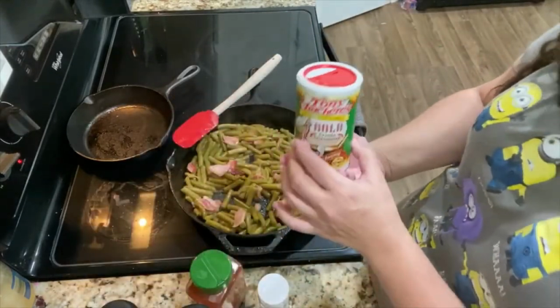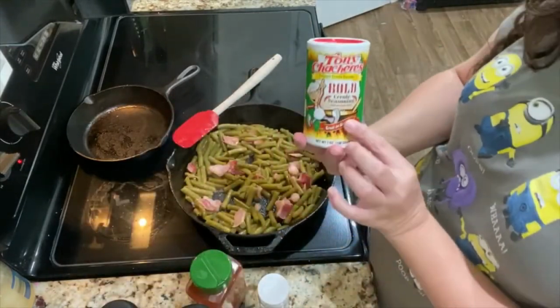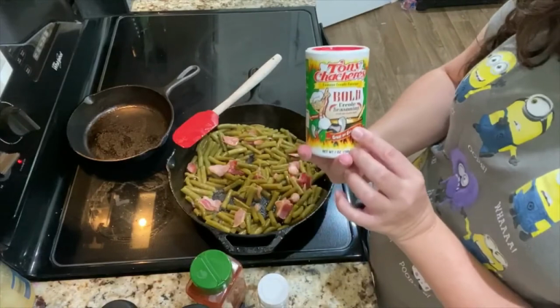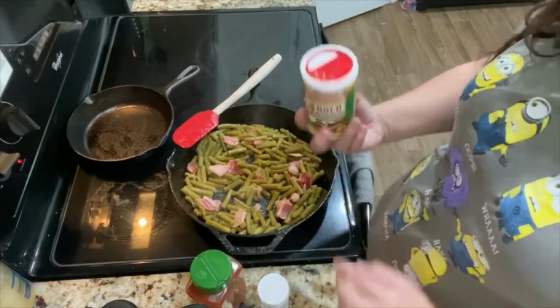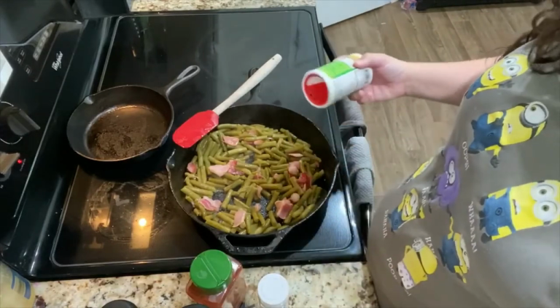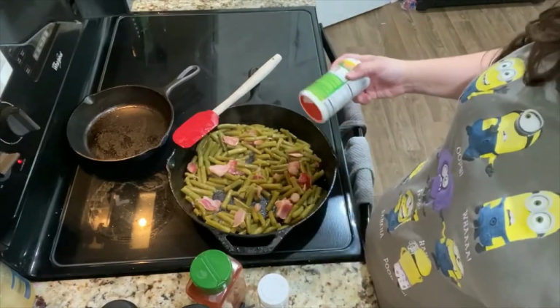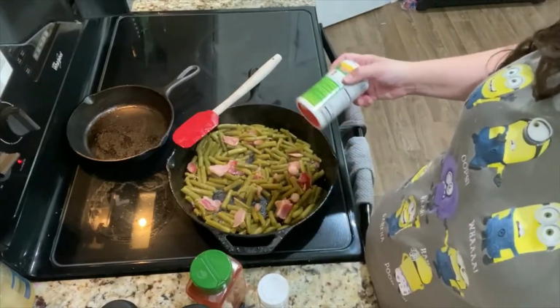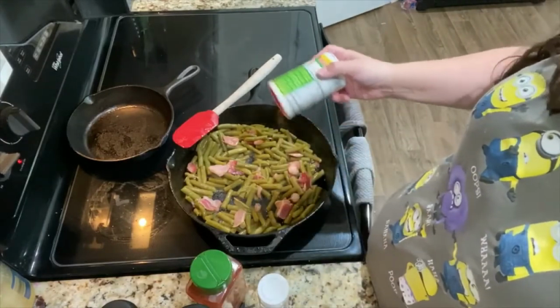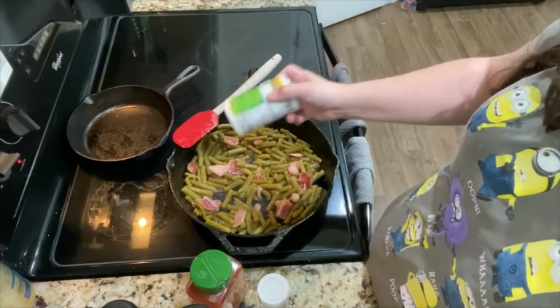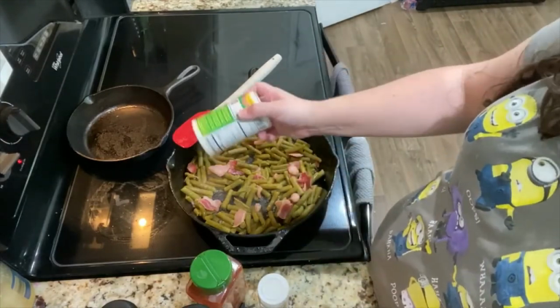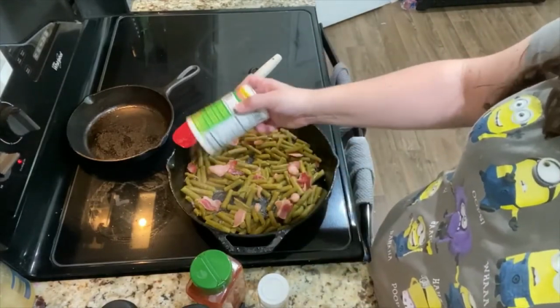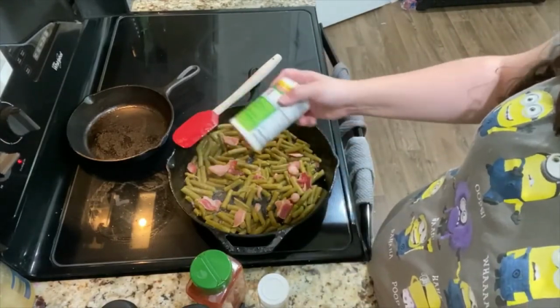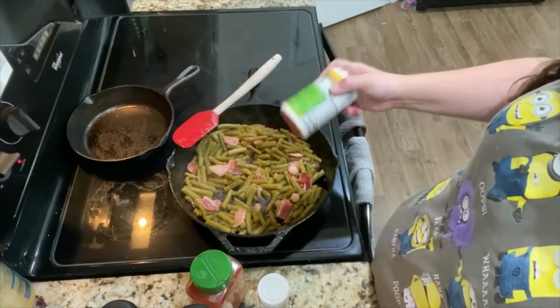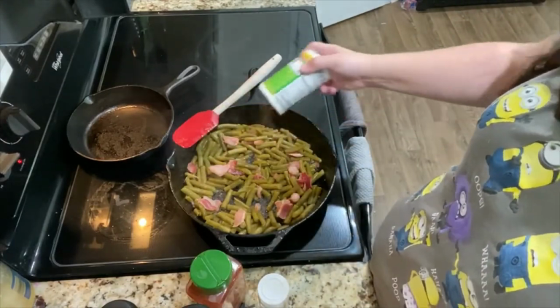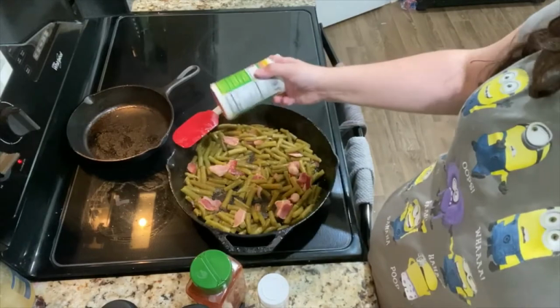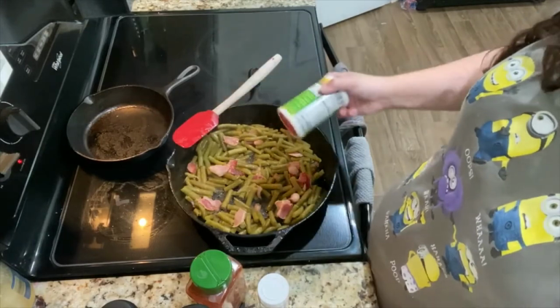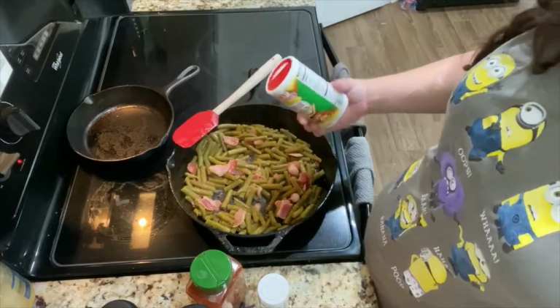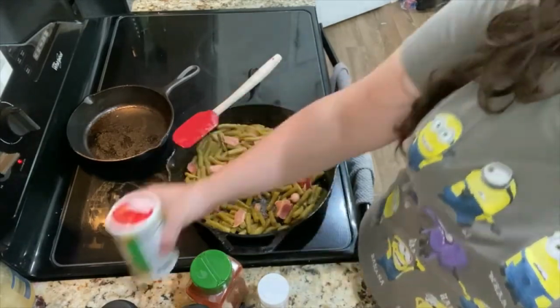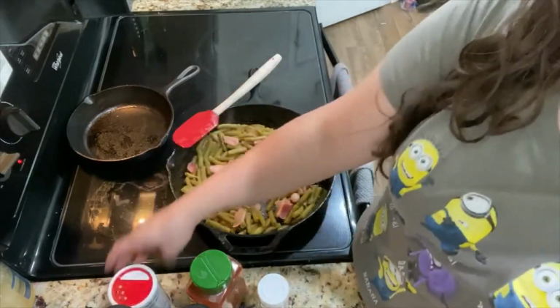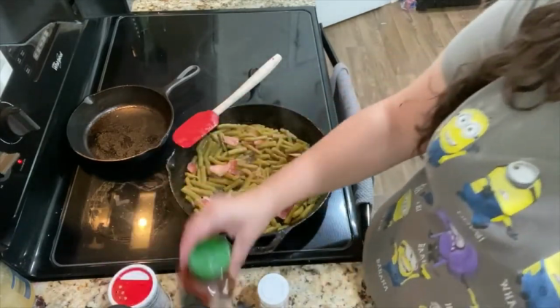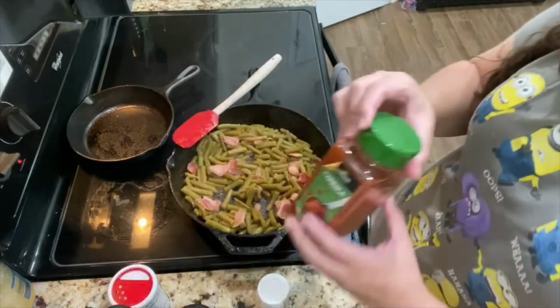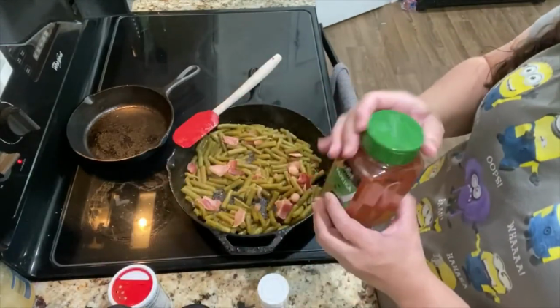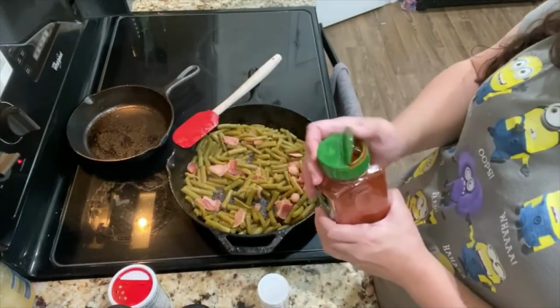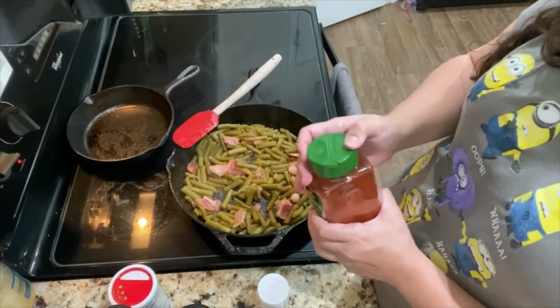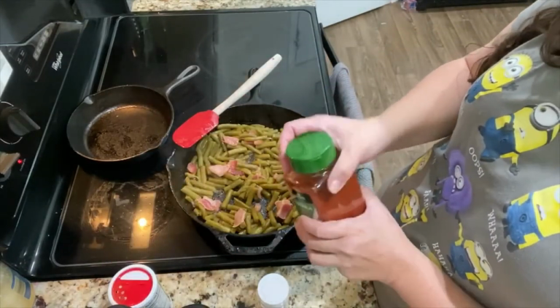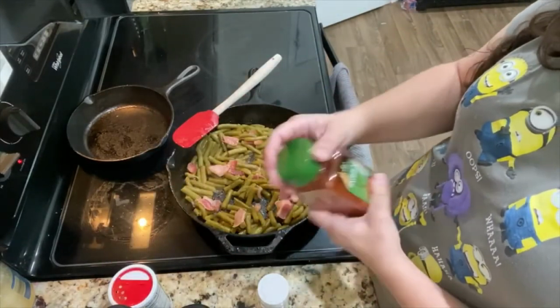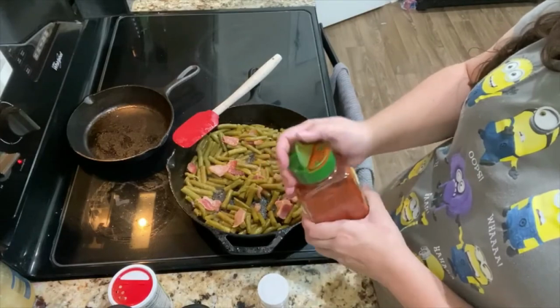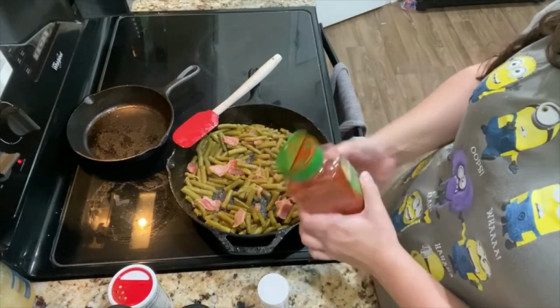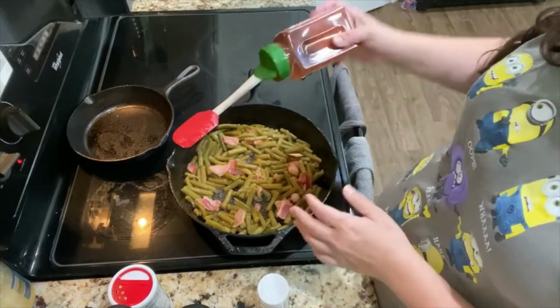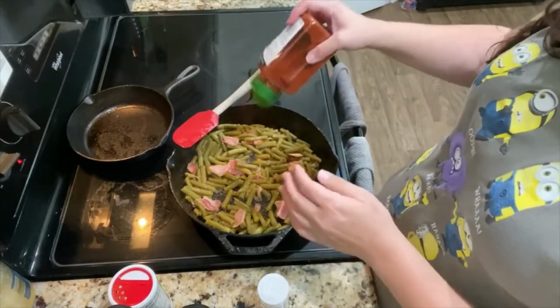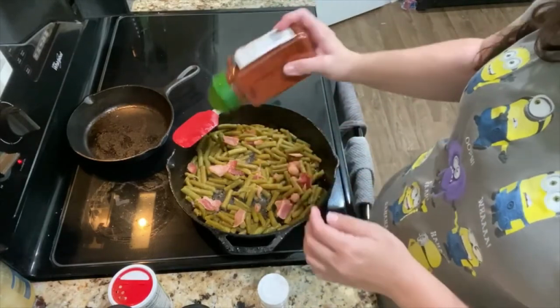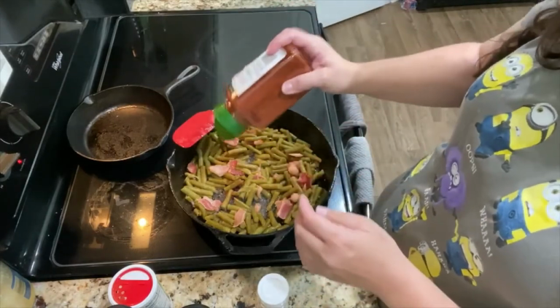As you can see, I had the bacon going and I've gotten it to where it's pretty much cooked through. How much you want to cook it is up to you — if you want it crispy go ahead, but just keep in mind it's going to continue cooking a little bit longer while the green beans are getting cooked through.